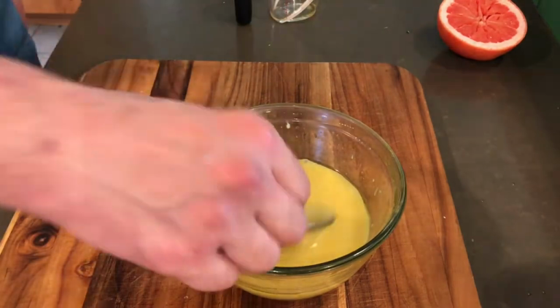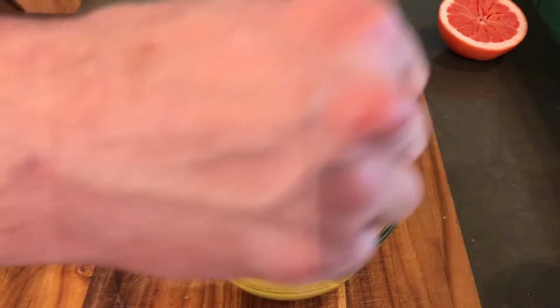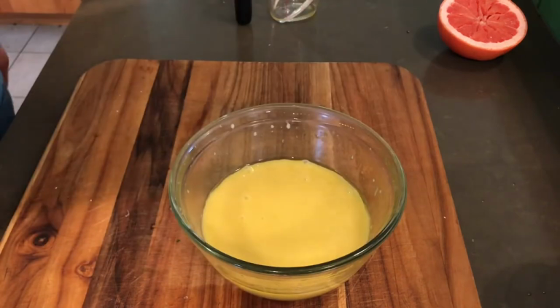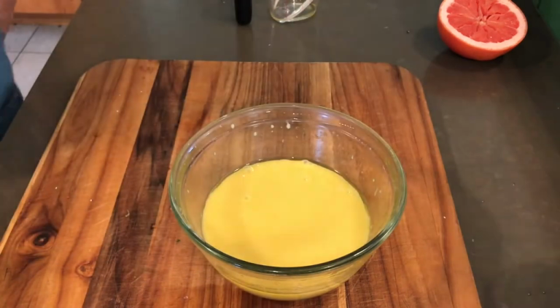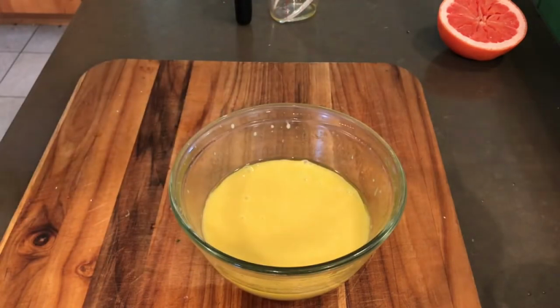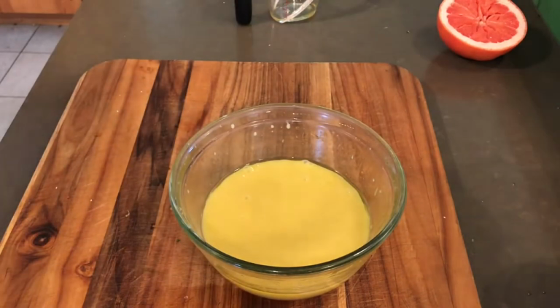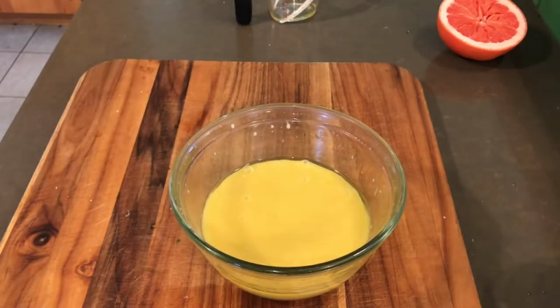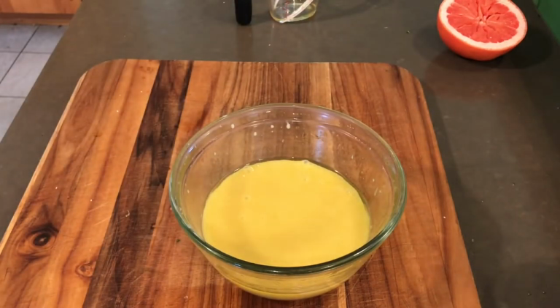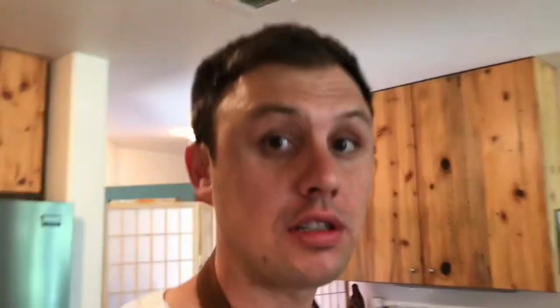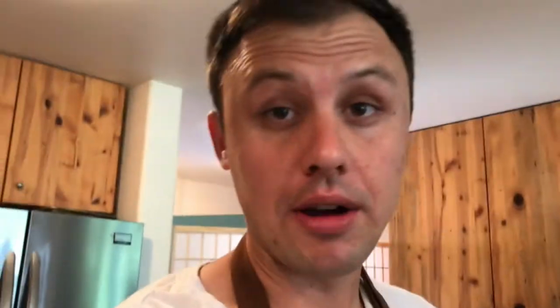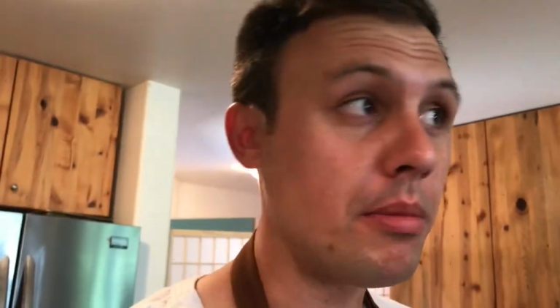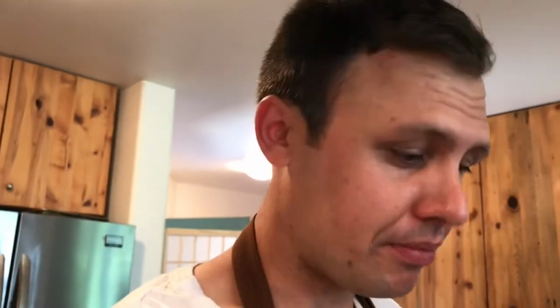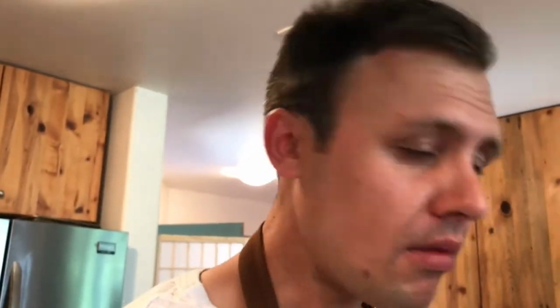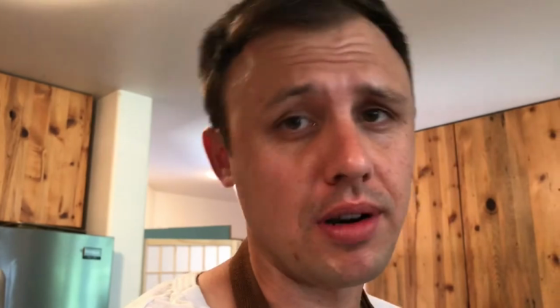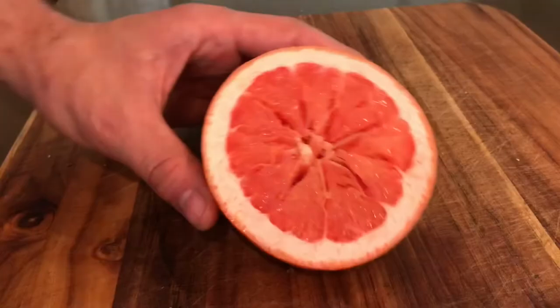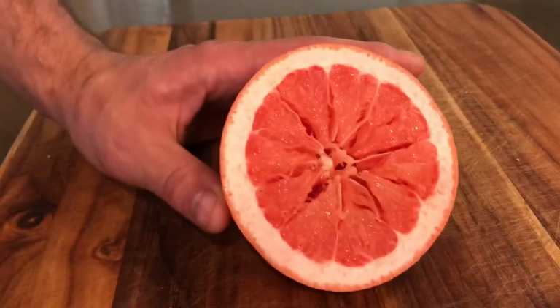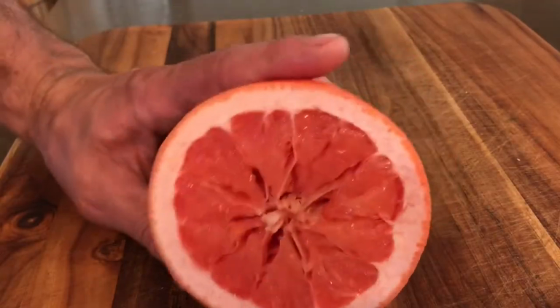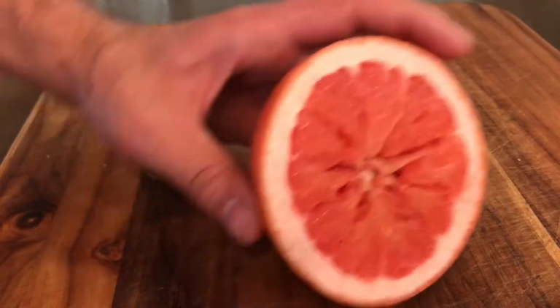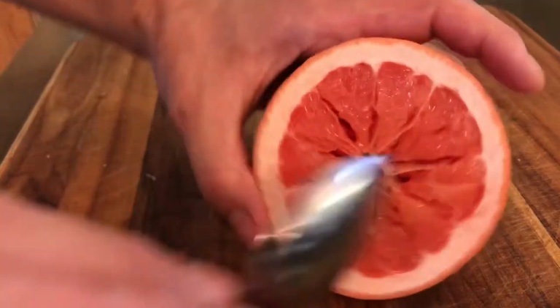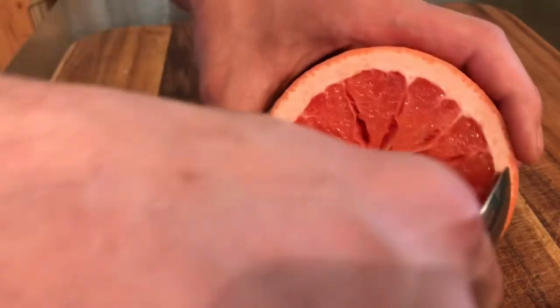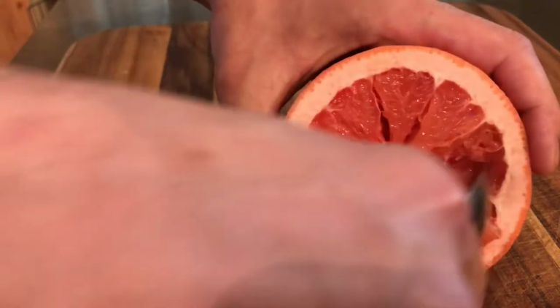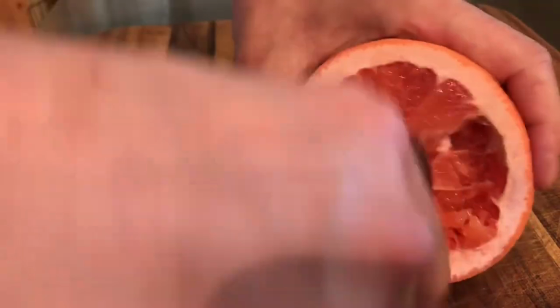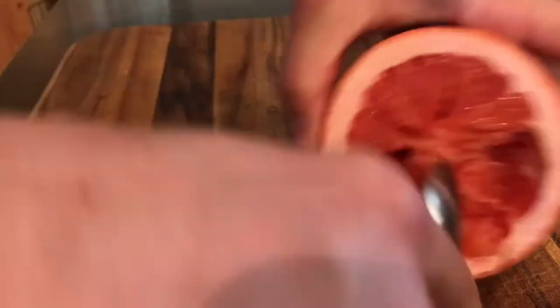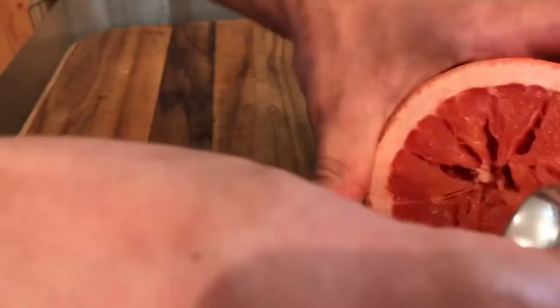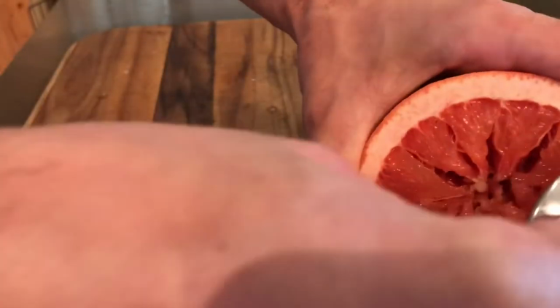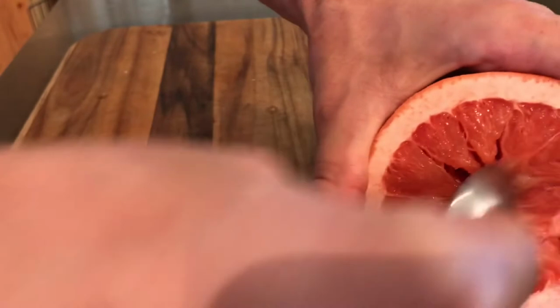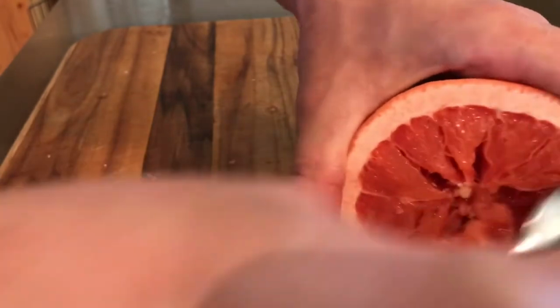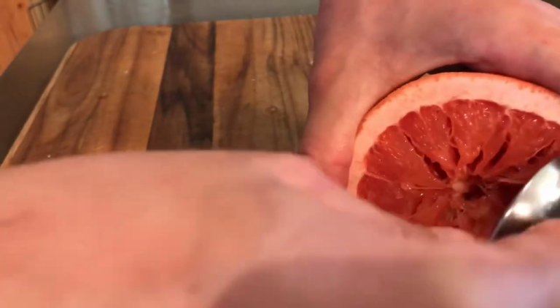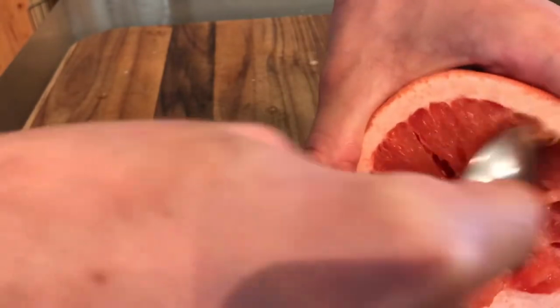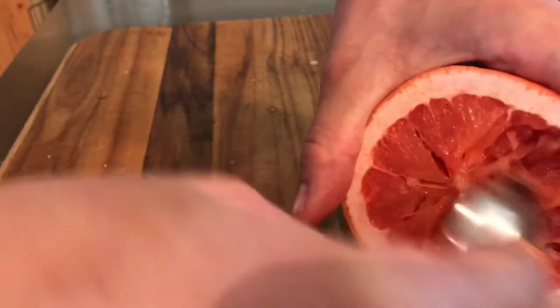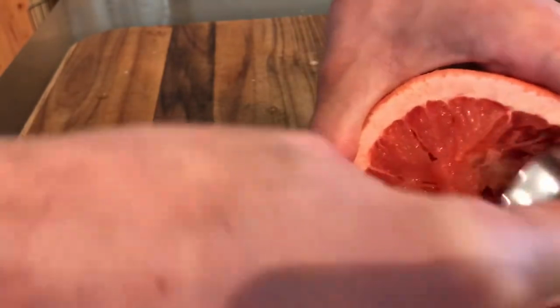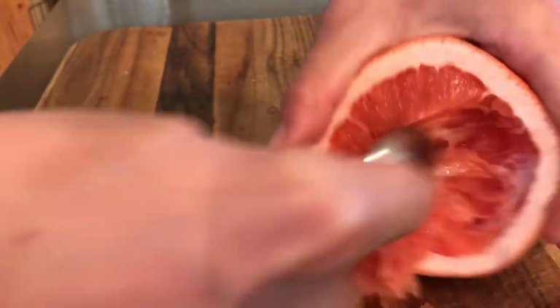Taste. Not to toot my own horn, but it's perfect. Now with this grapefruit I juiced, I'm going to begin scooping it out — and you'll see why in a little bit.